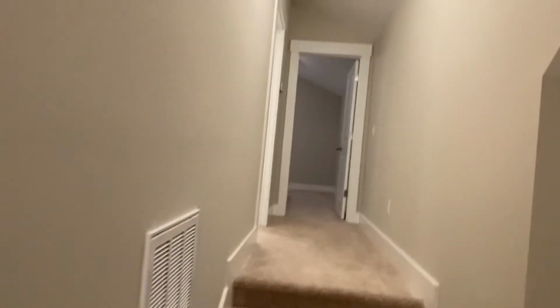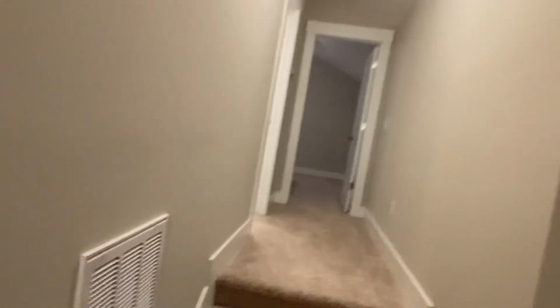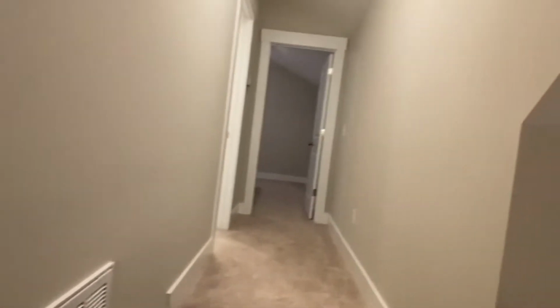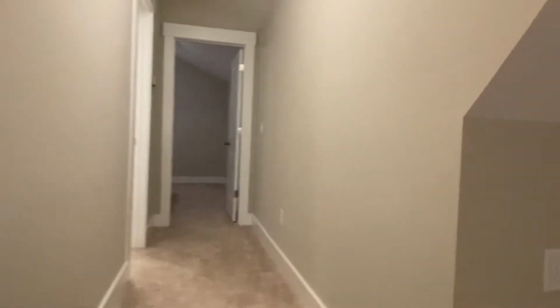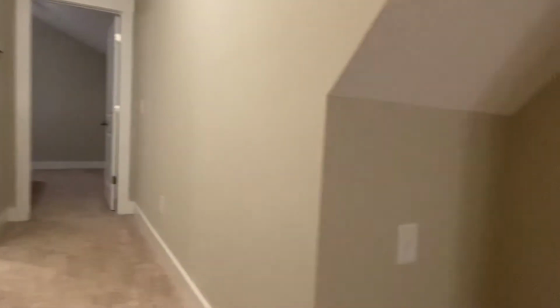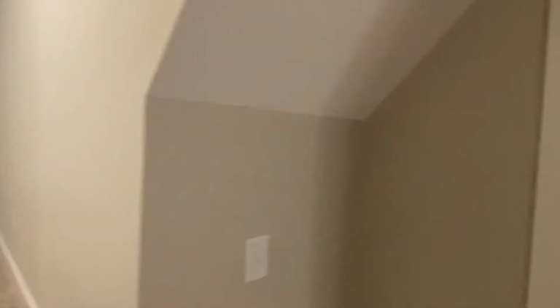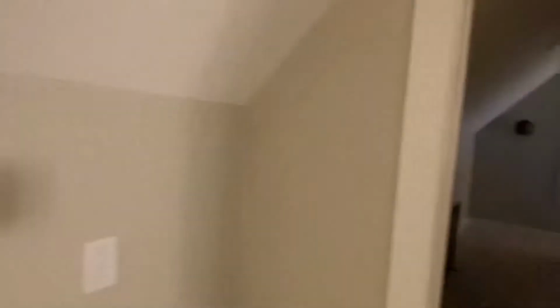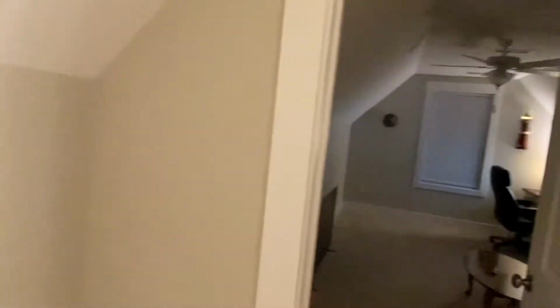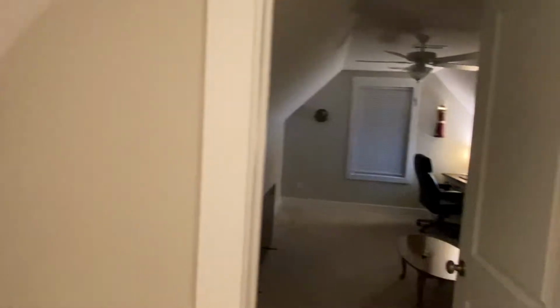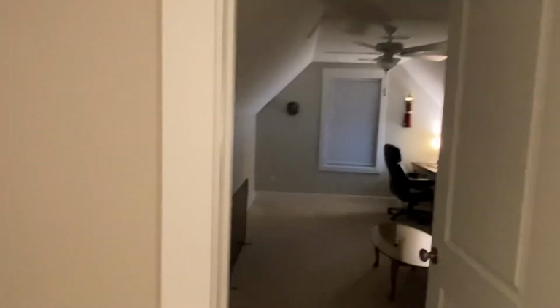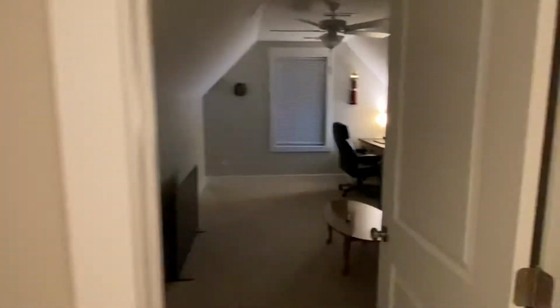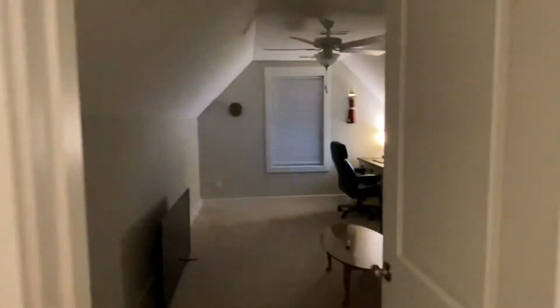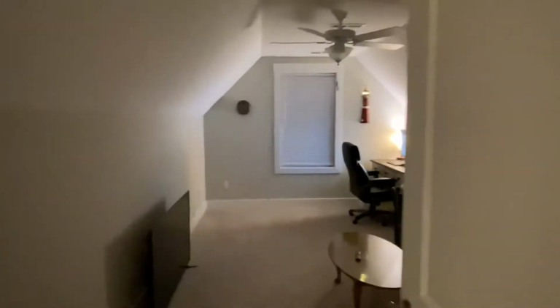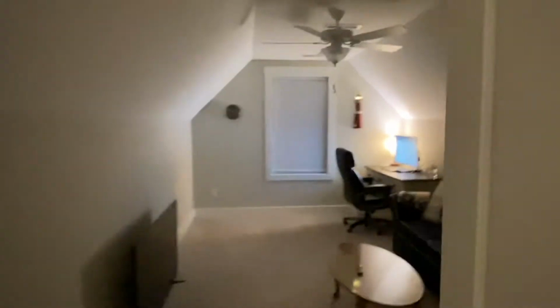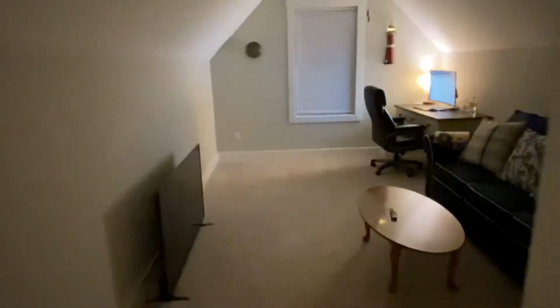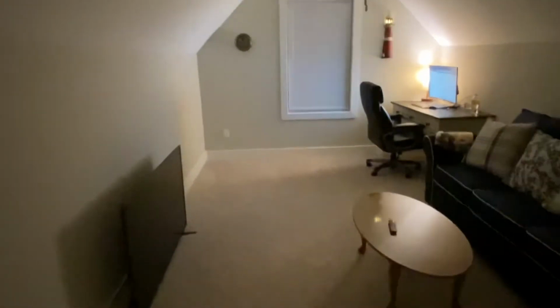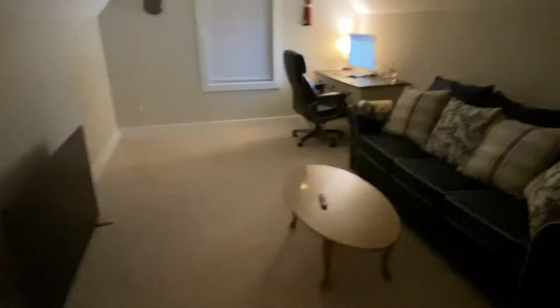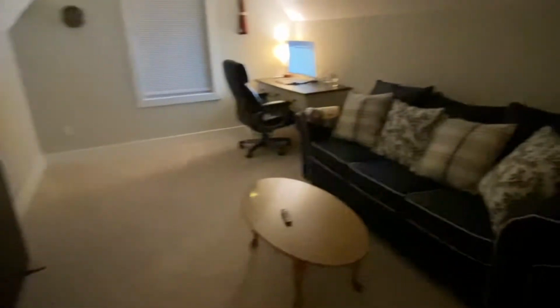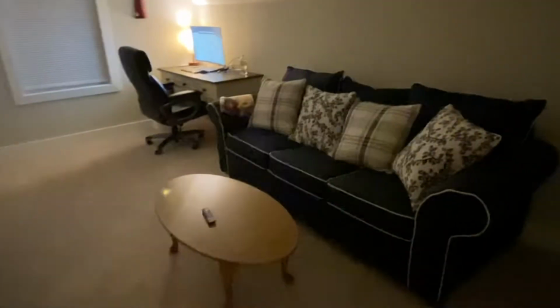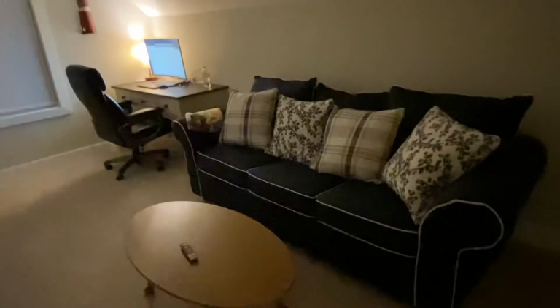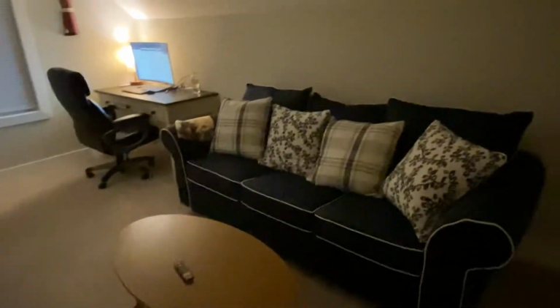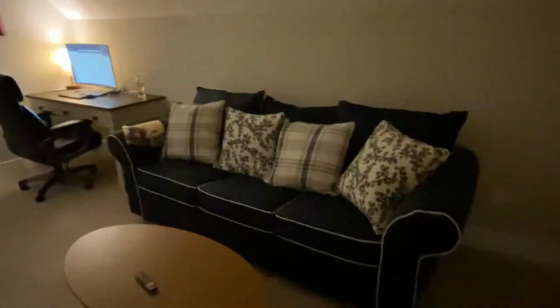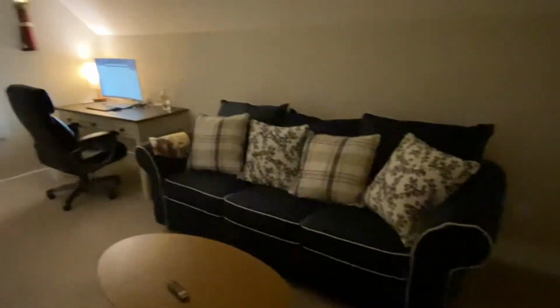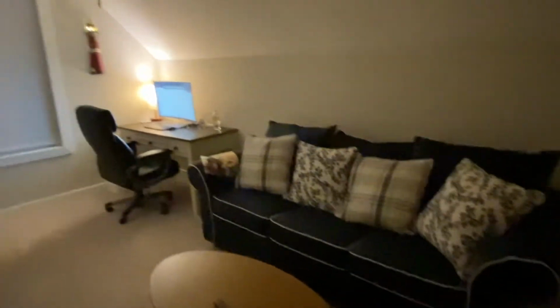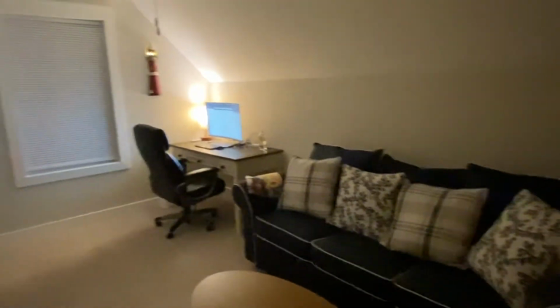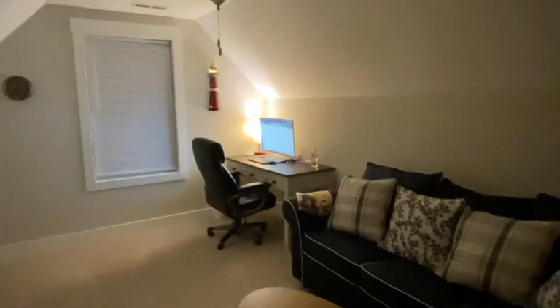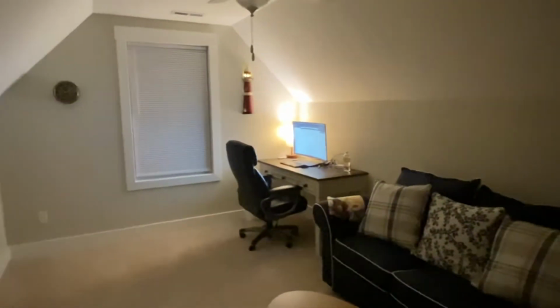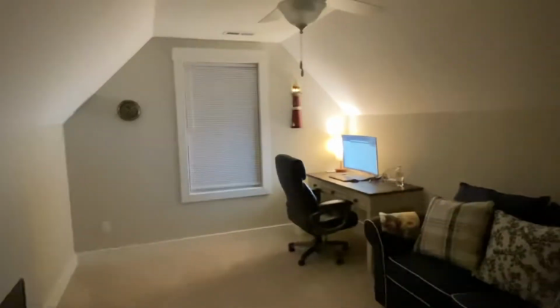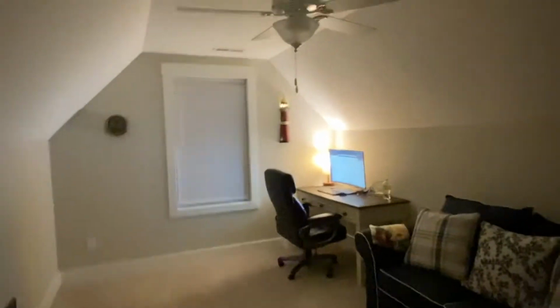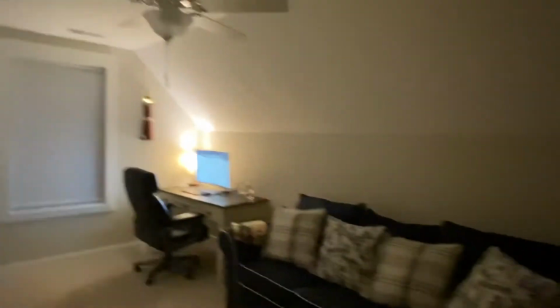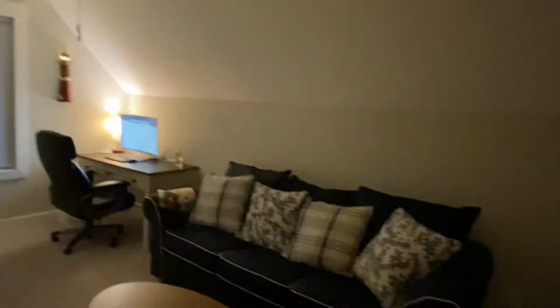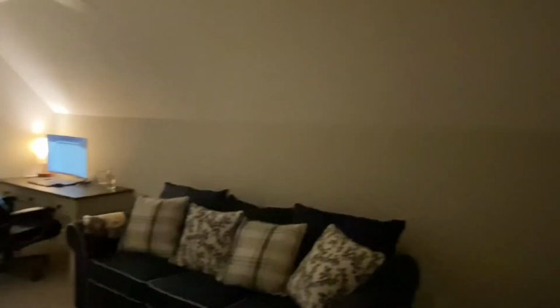First room is my office. That's a pull-out sleeper sofa in case we have company.